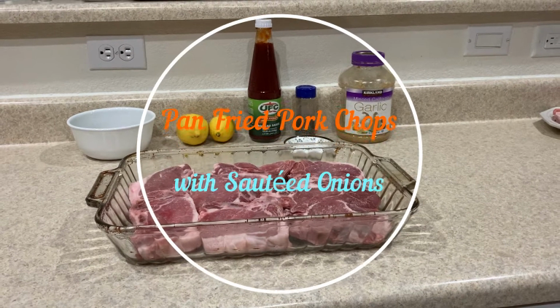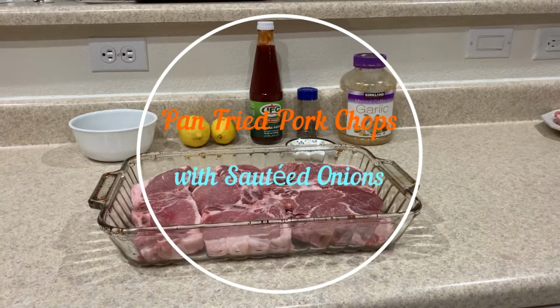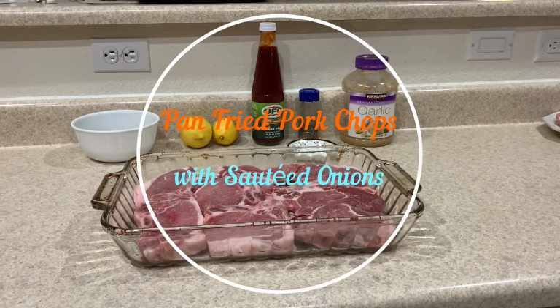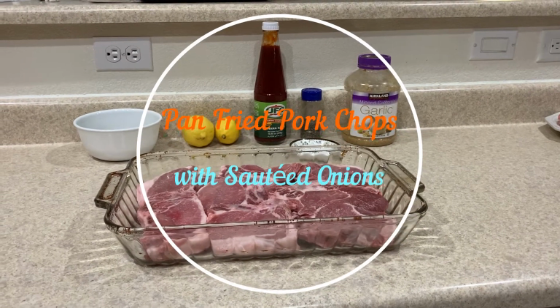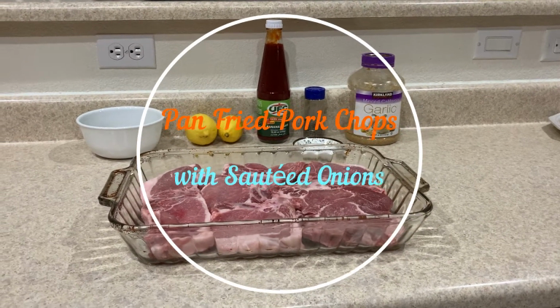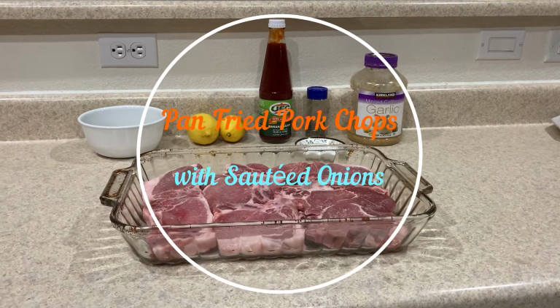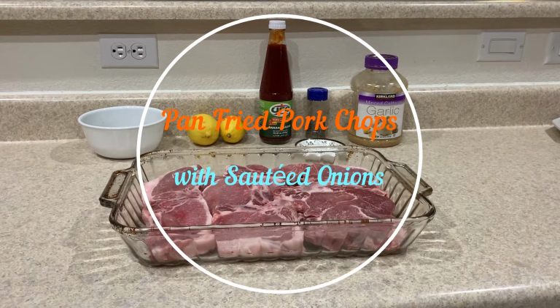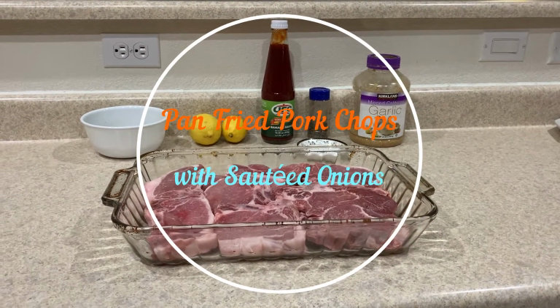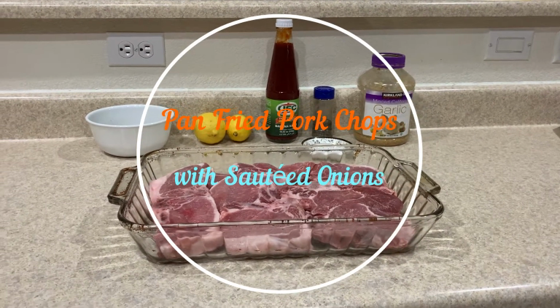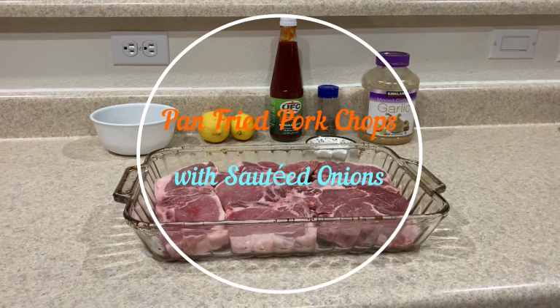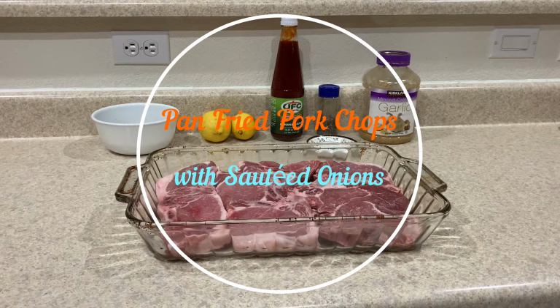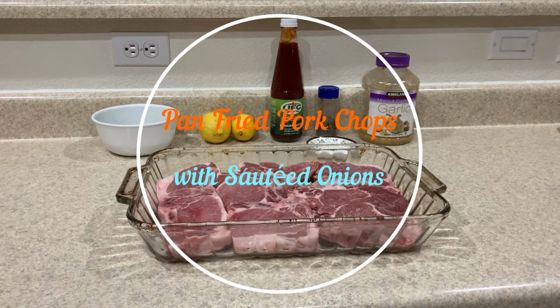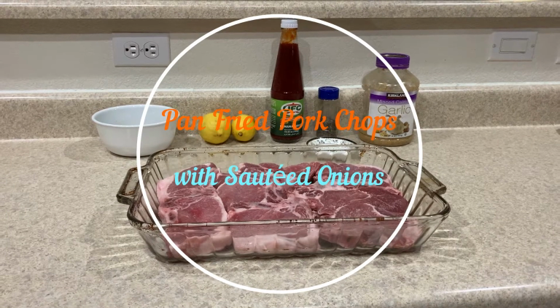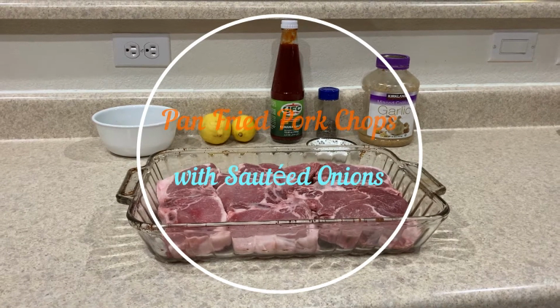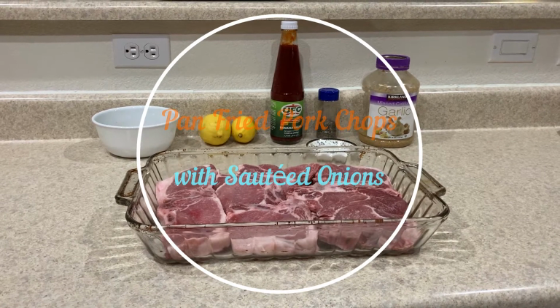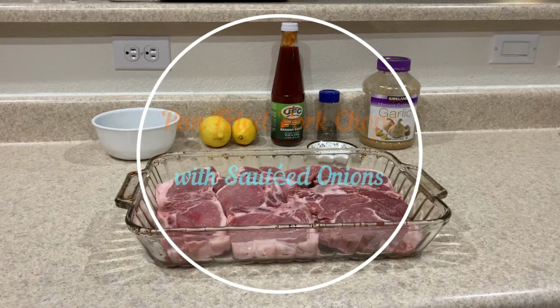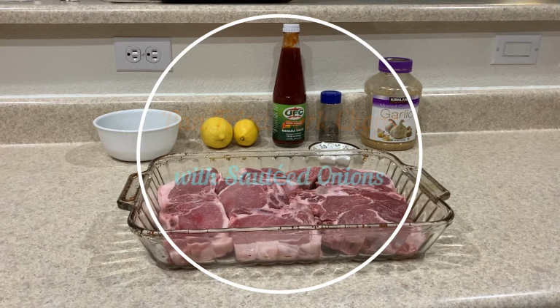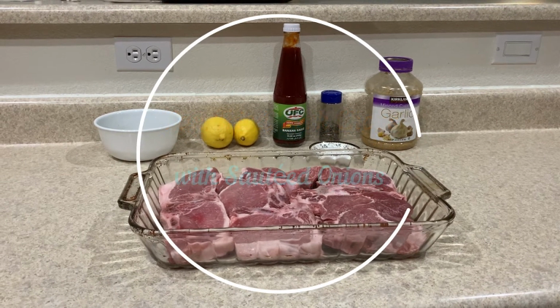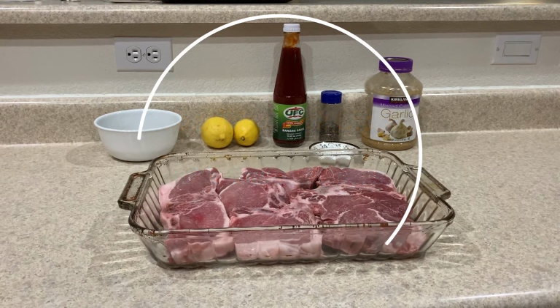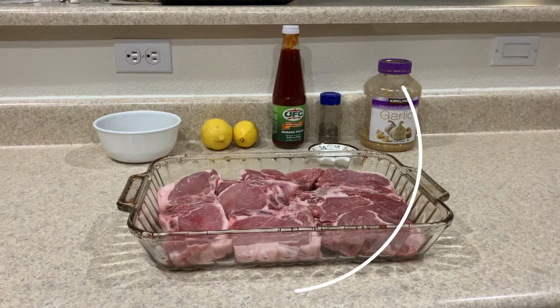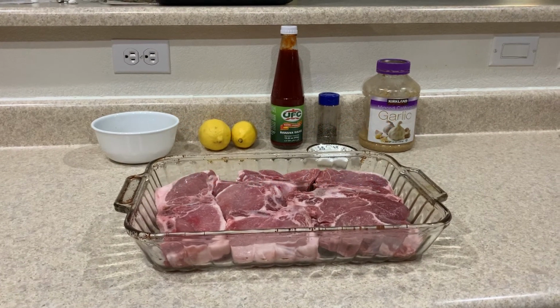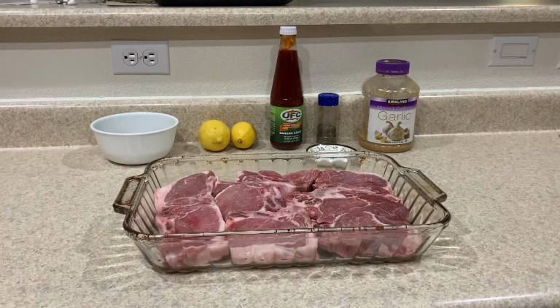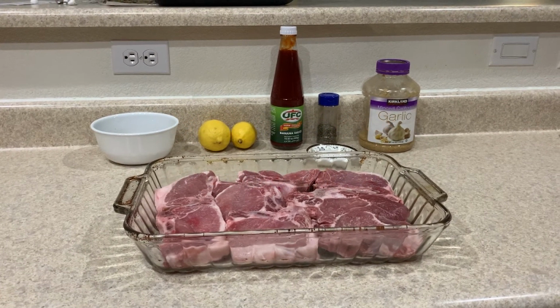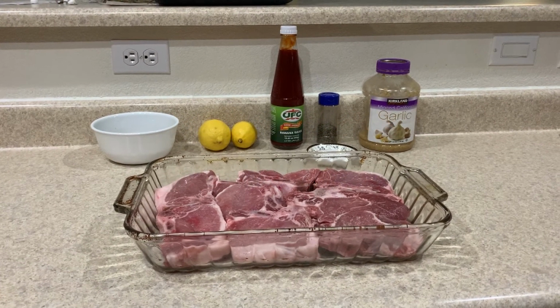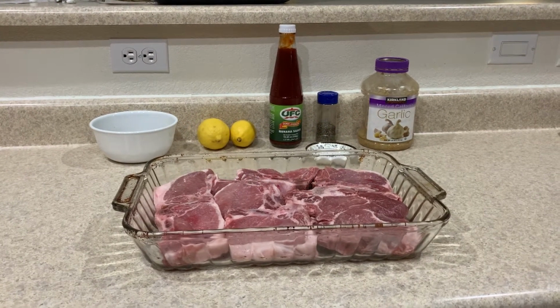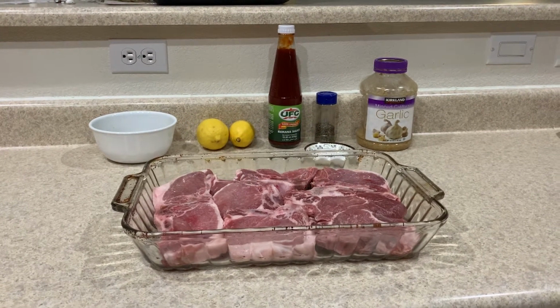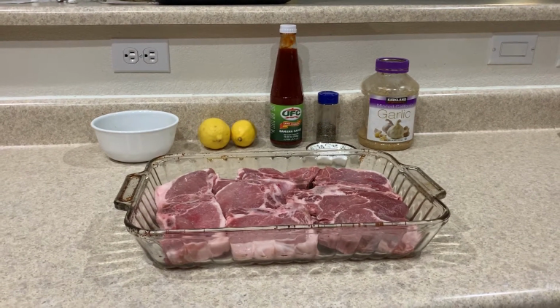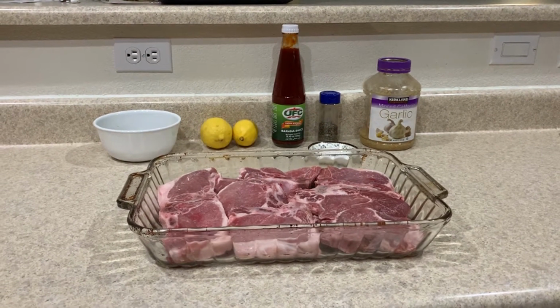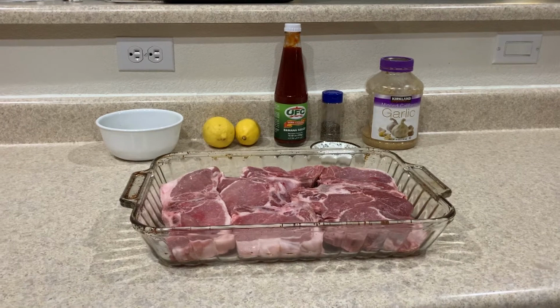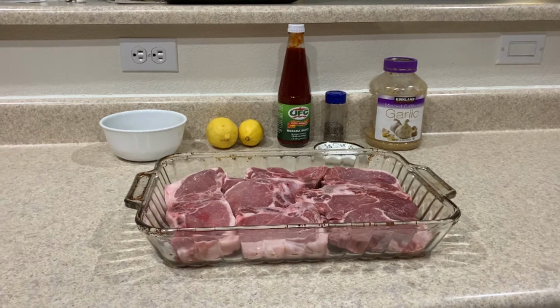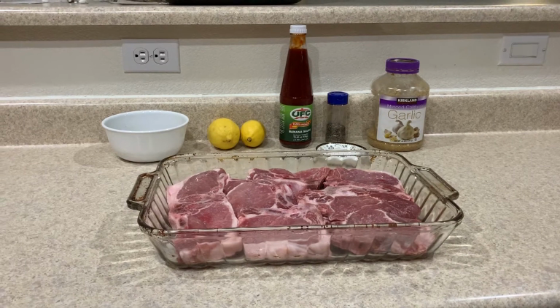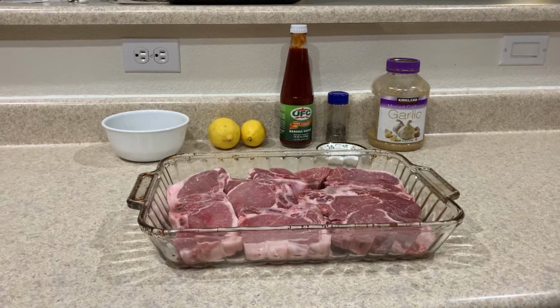Hello YouTubers, thanks for watching. Today we're going to be marinating pork chops, and I like to marinate my pork chops 24 hours or overnight.